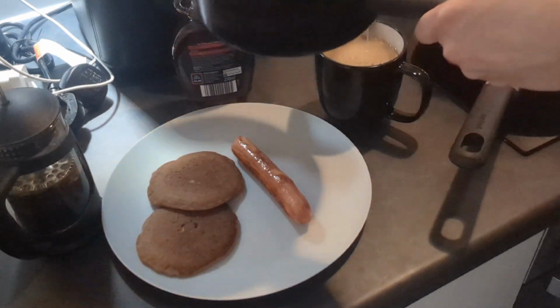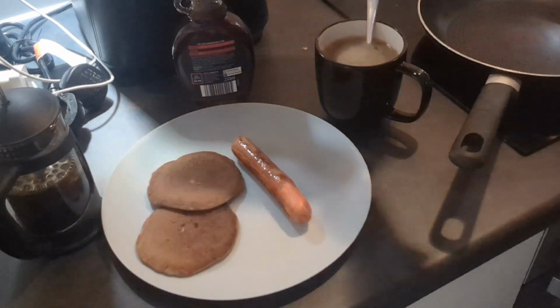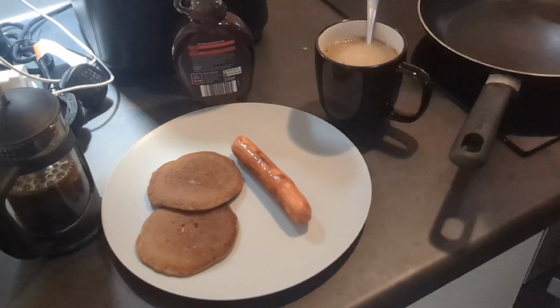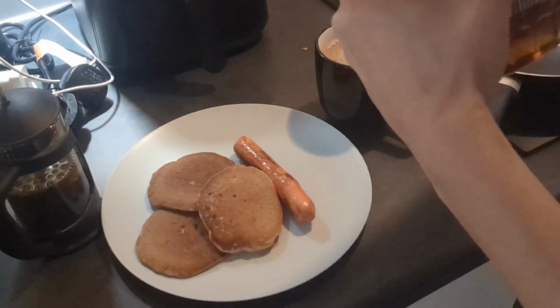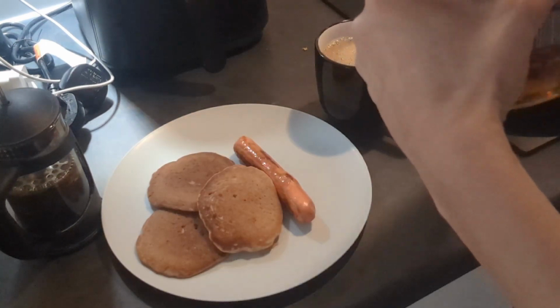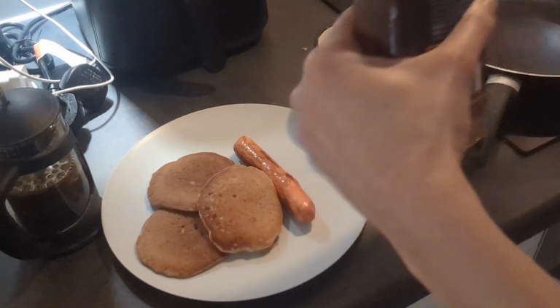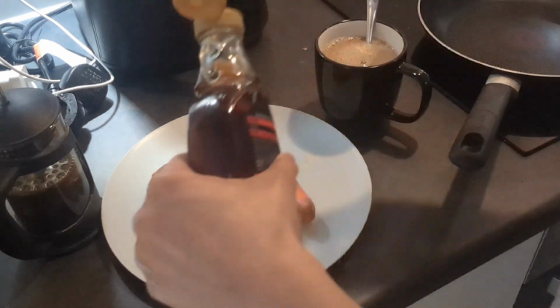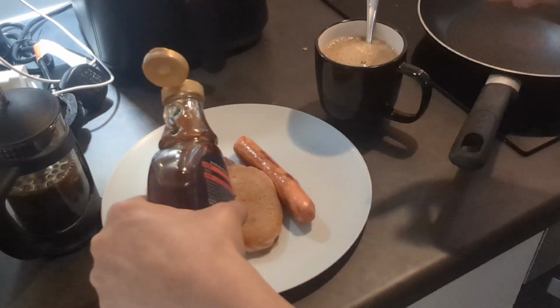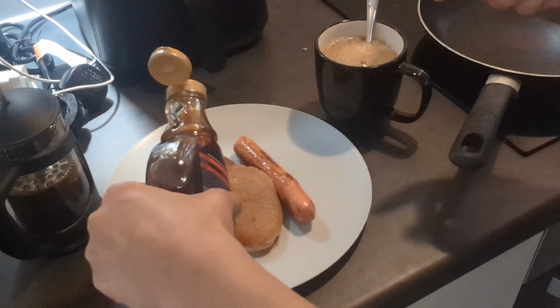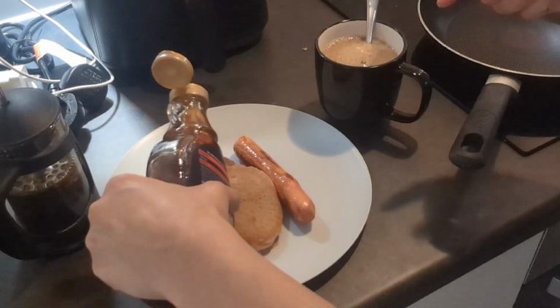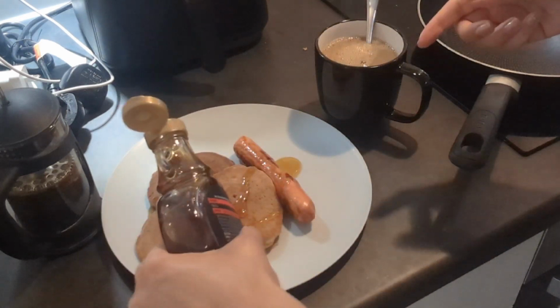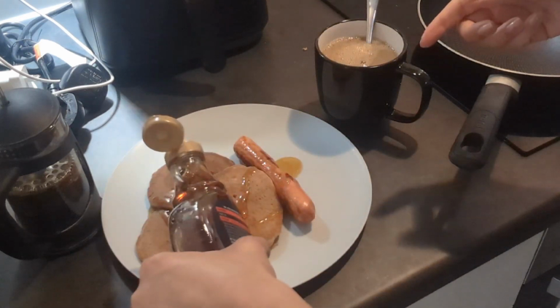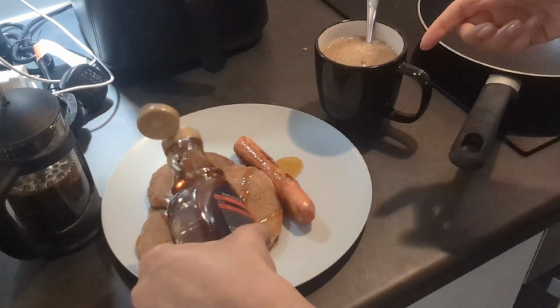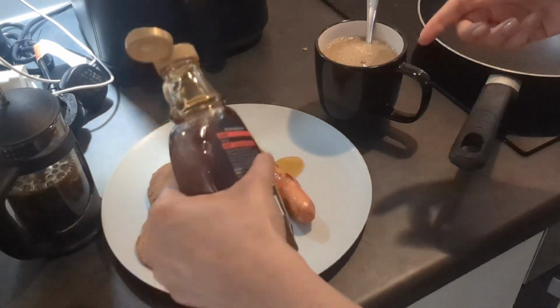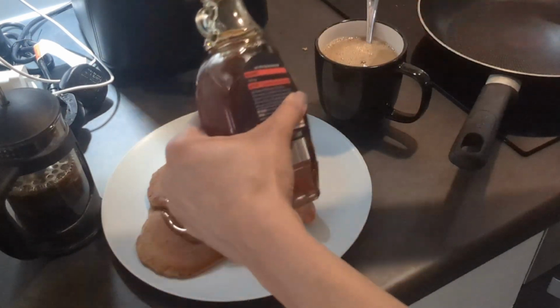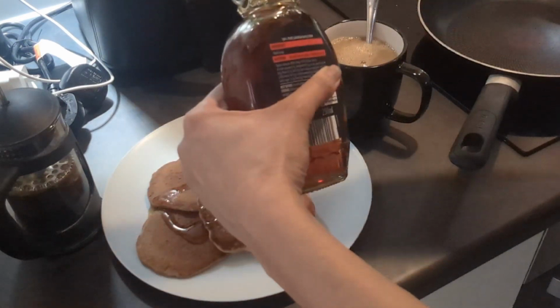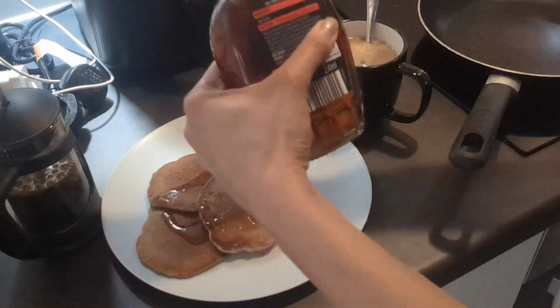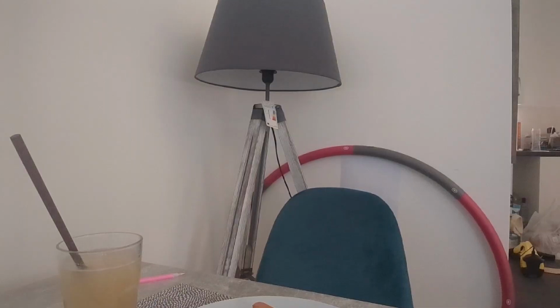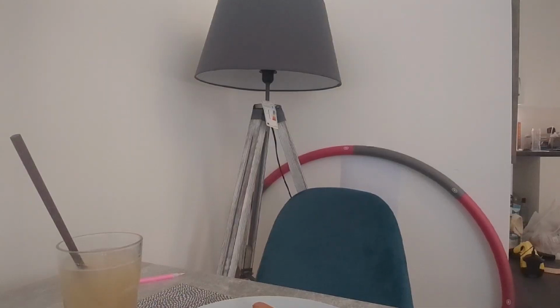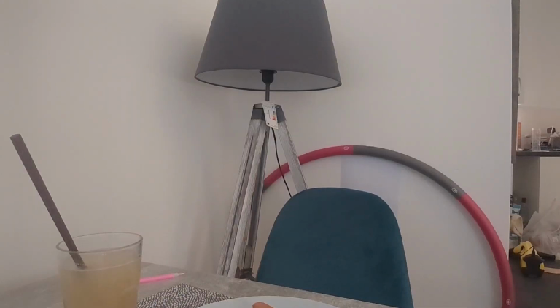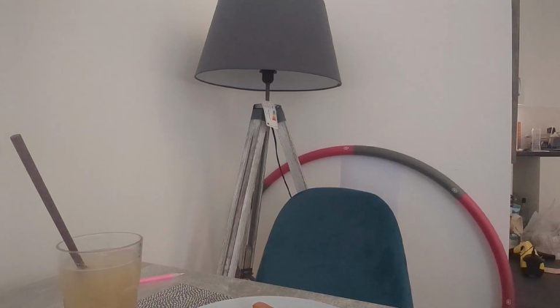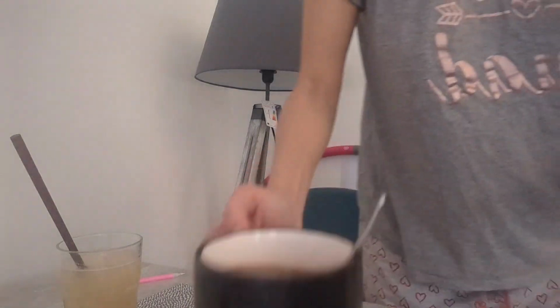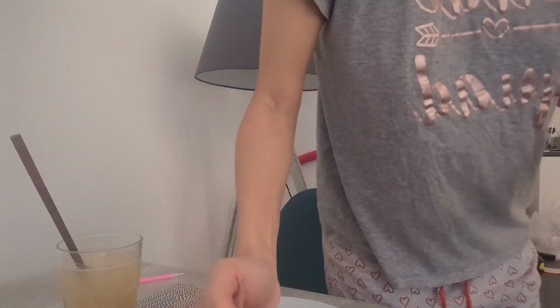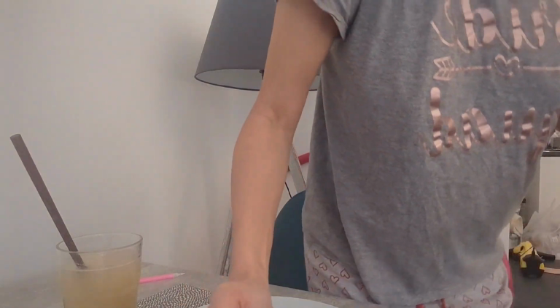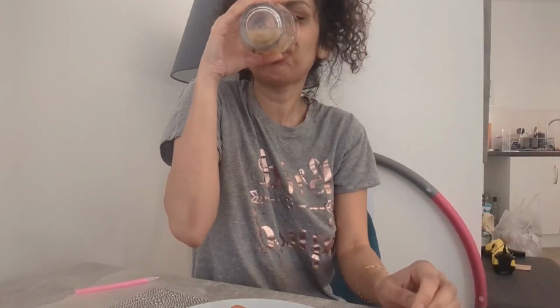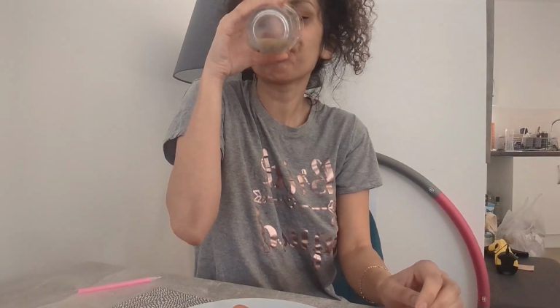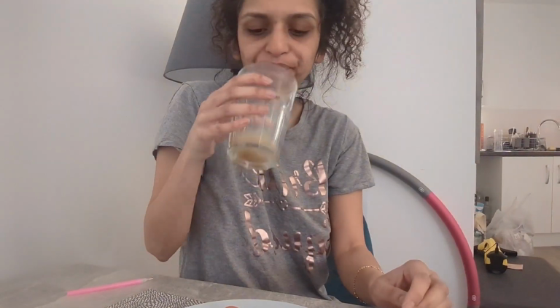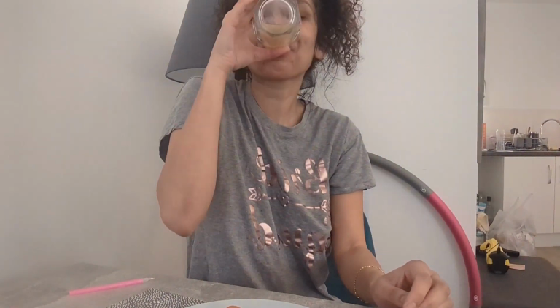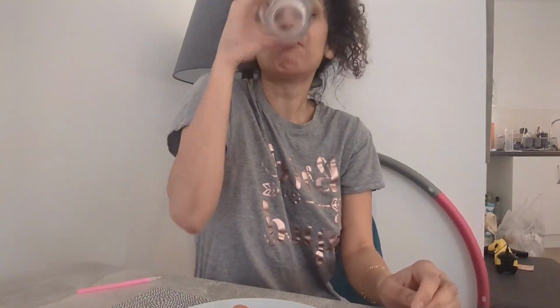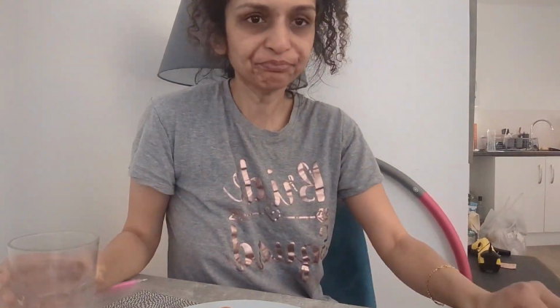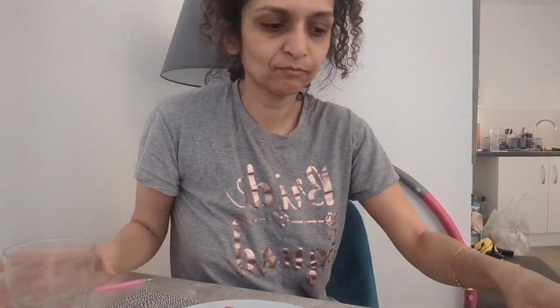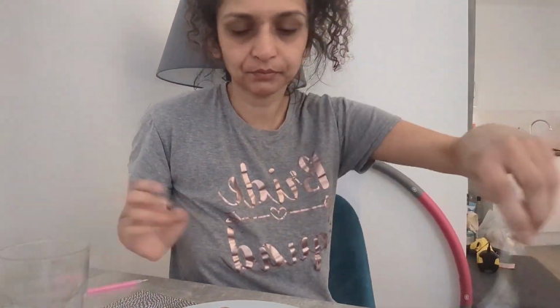I also made myself some milky coffee, which is always nice to do when you're at home on the weekend — just treat yourself a little bit. Before that I did have some ashland water, which is really good for you and has good benefits.